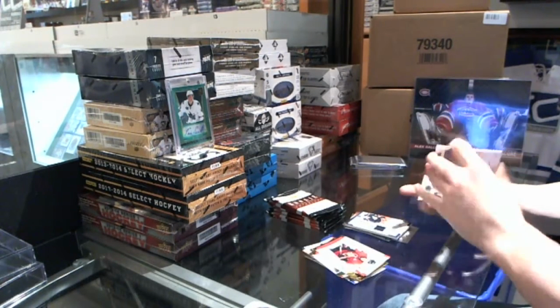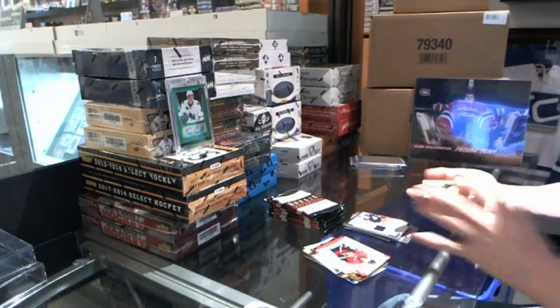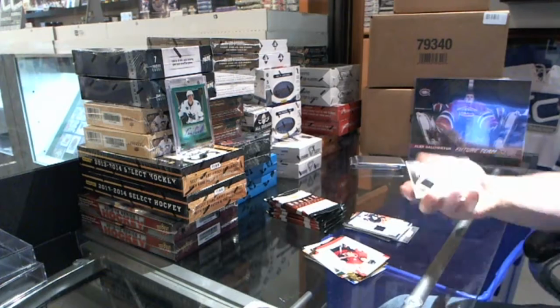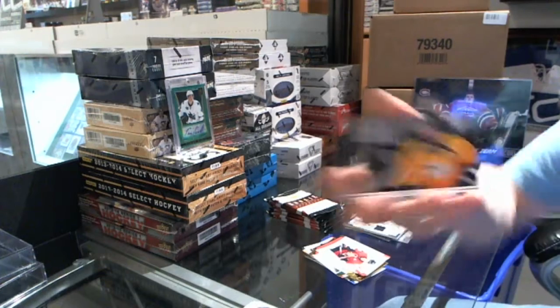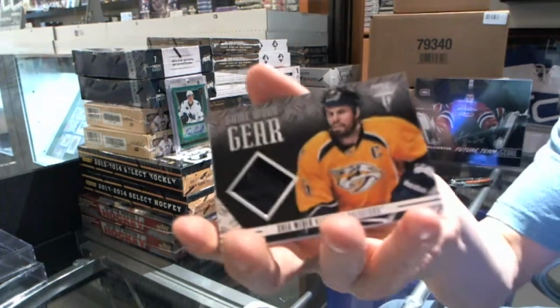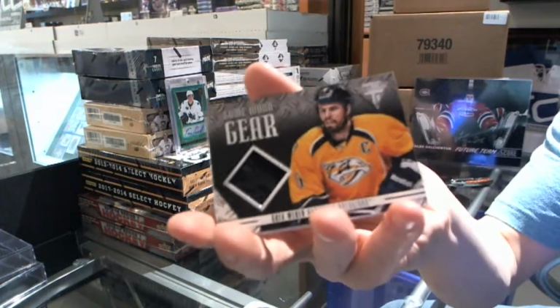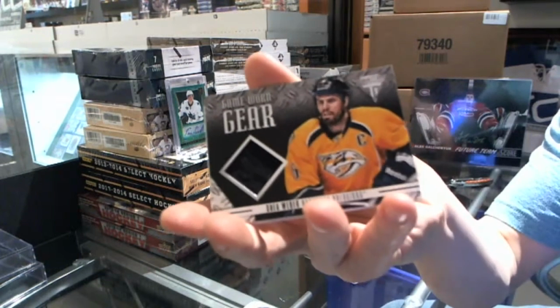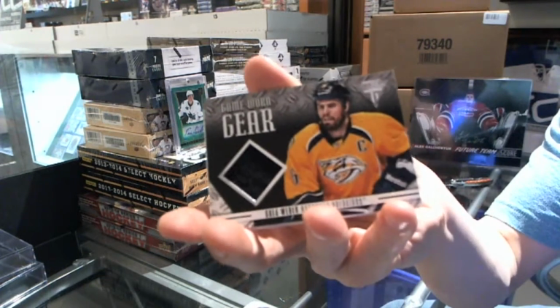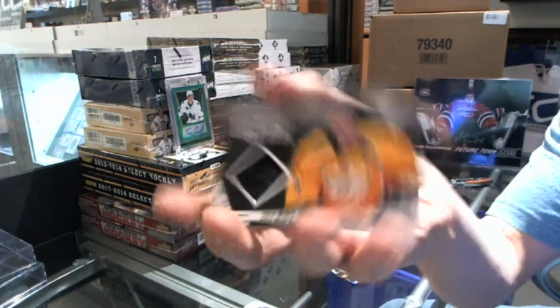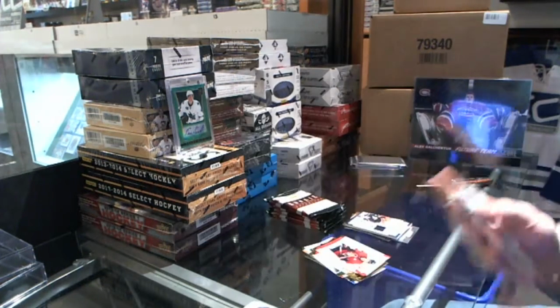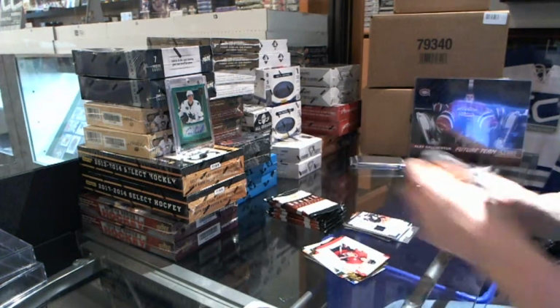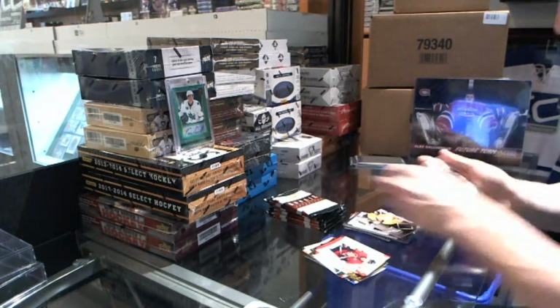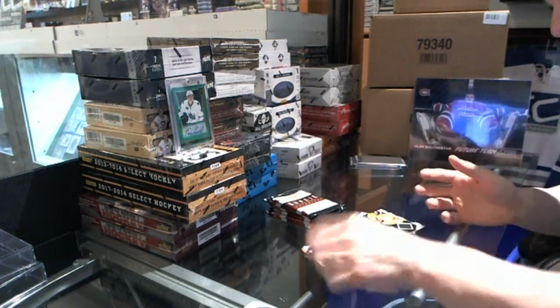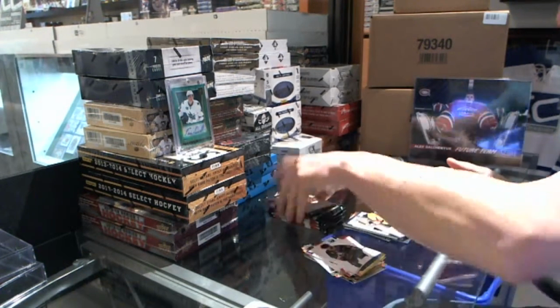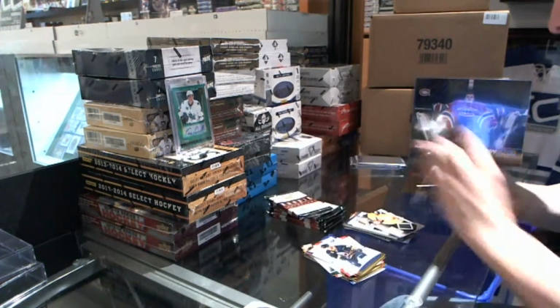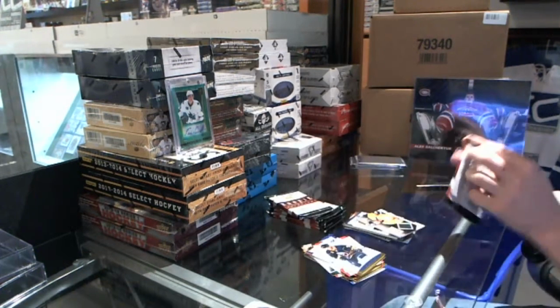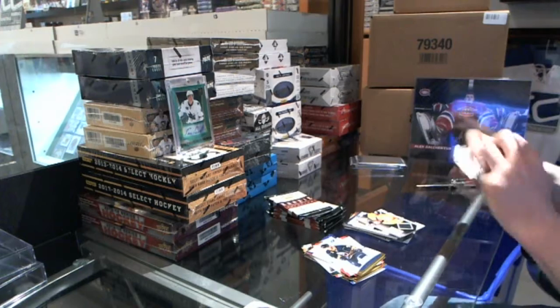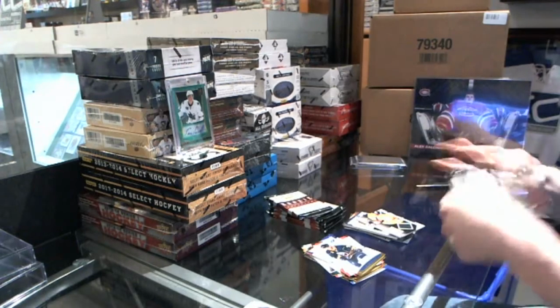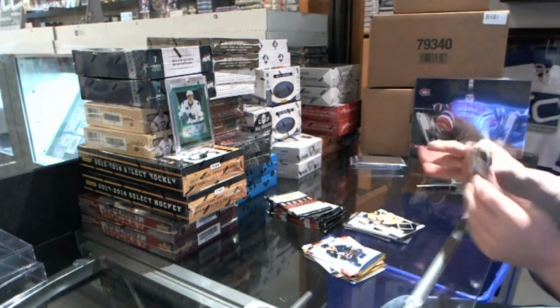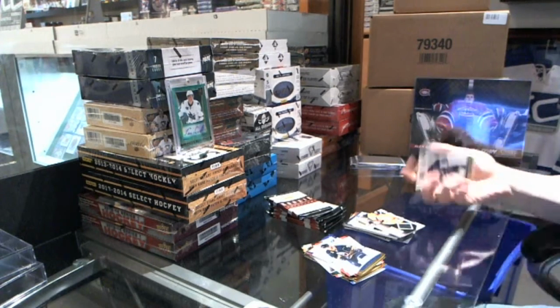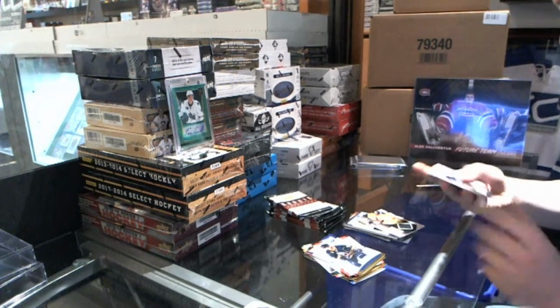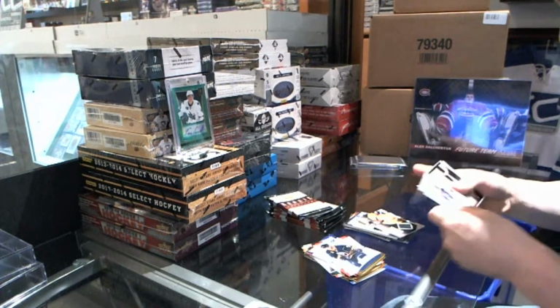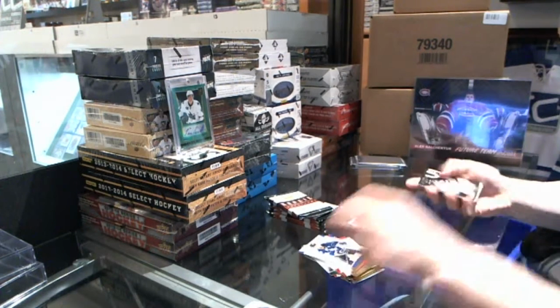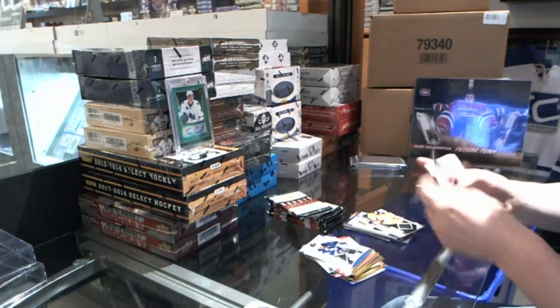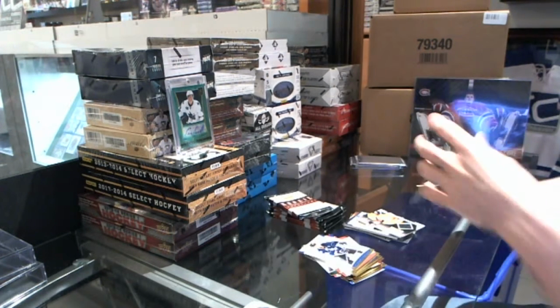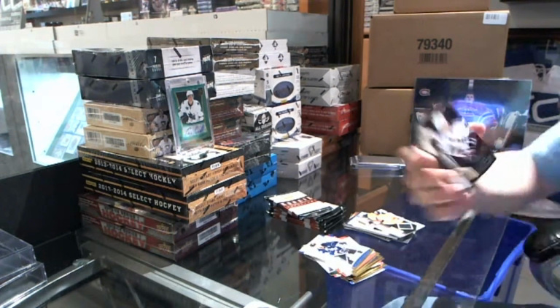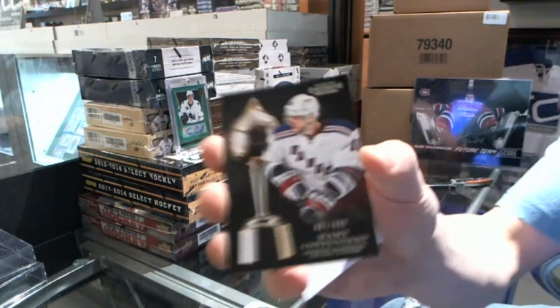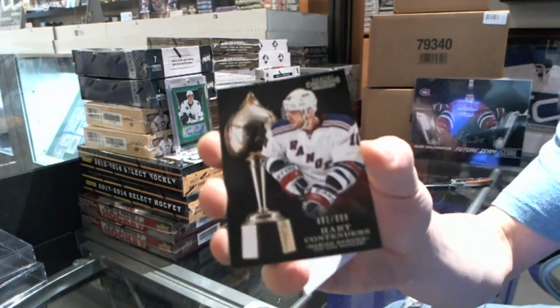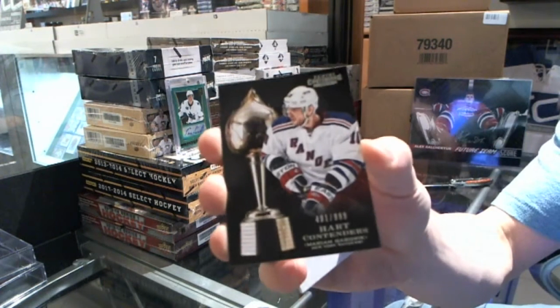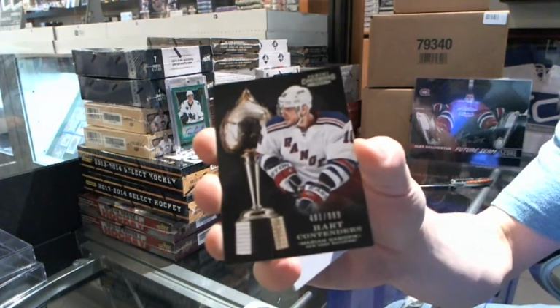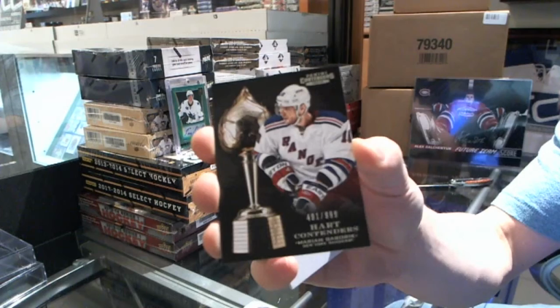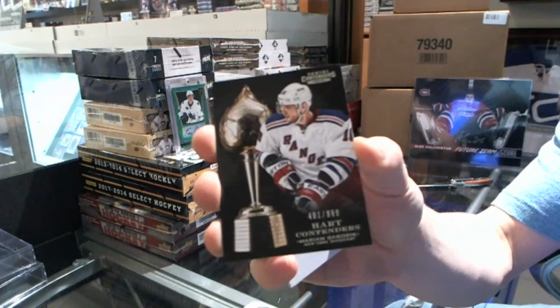Game Gear jersey — Shea Weber. Hard Contenders numbered to 99 — Marion Gabrick.